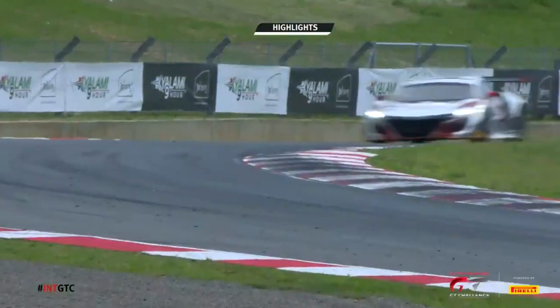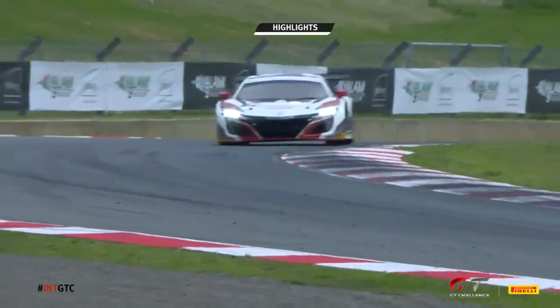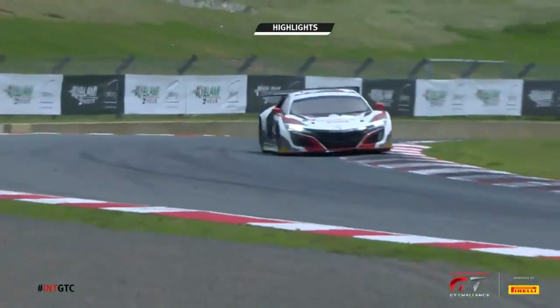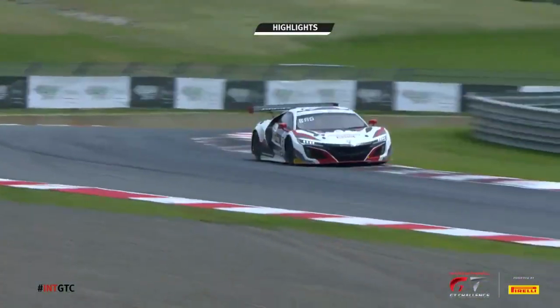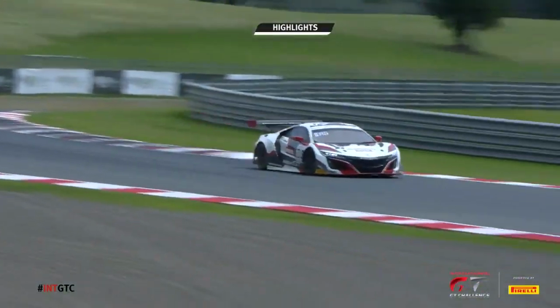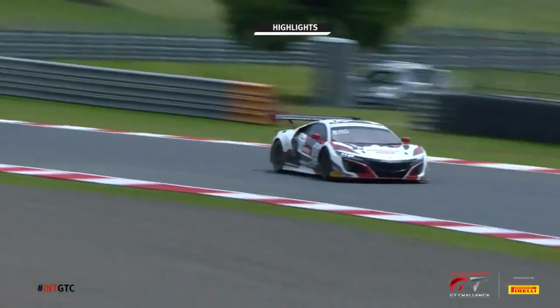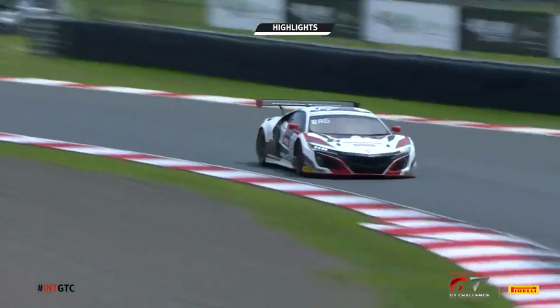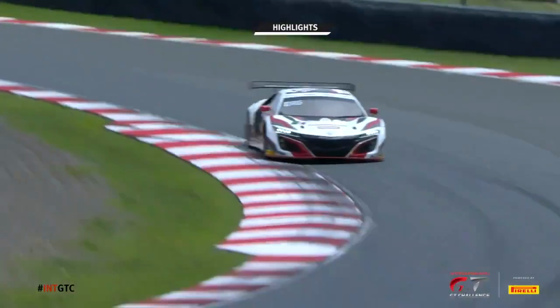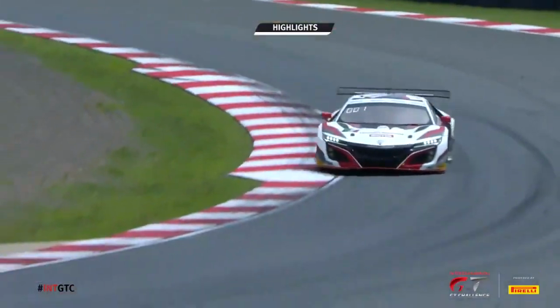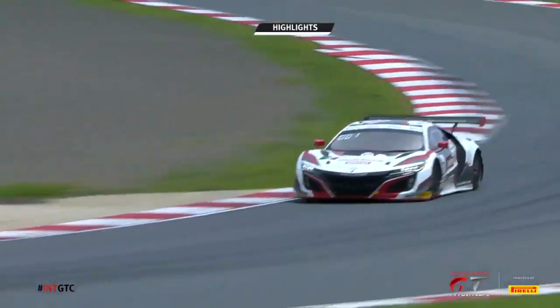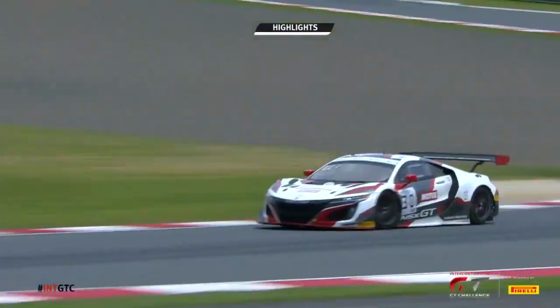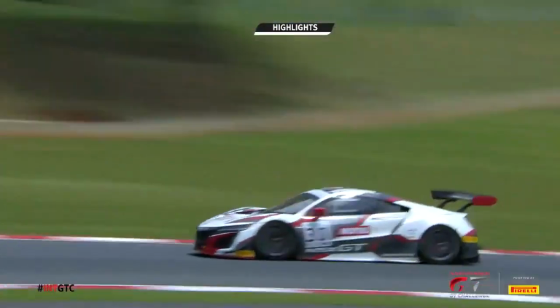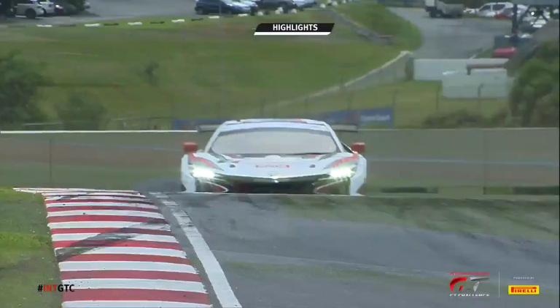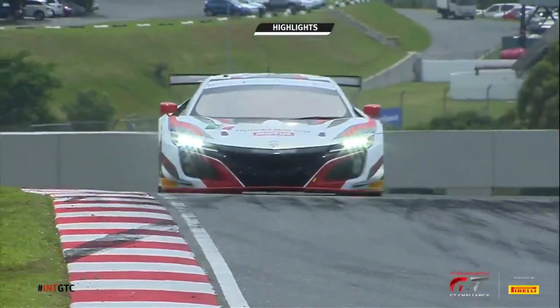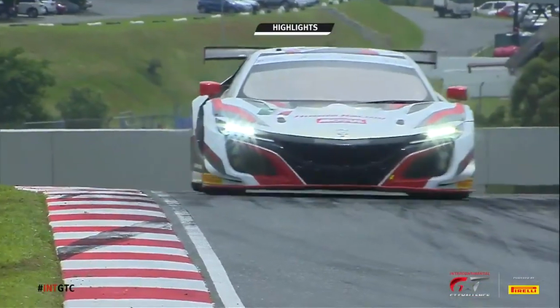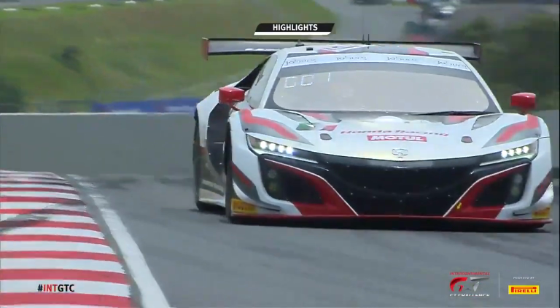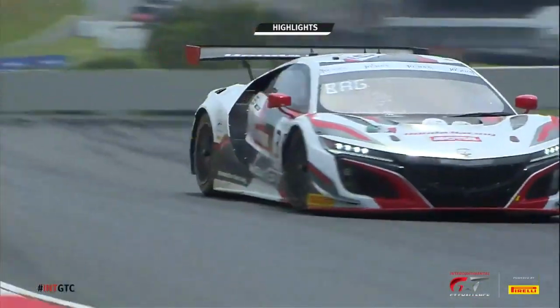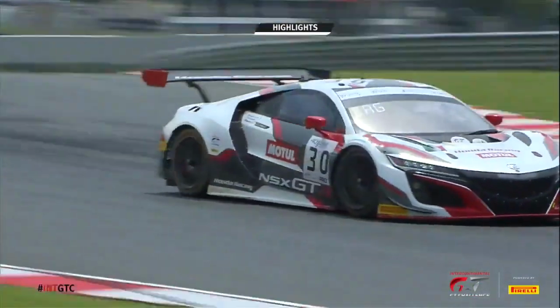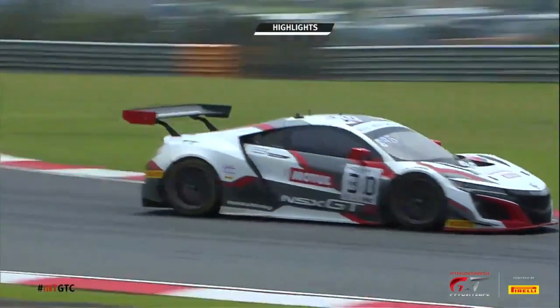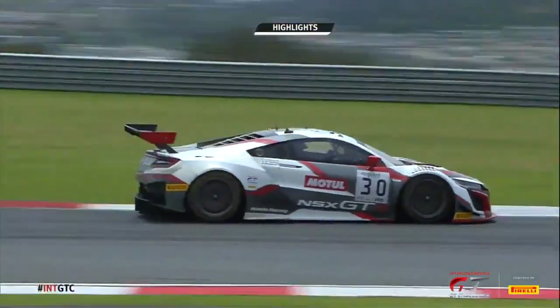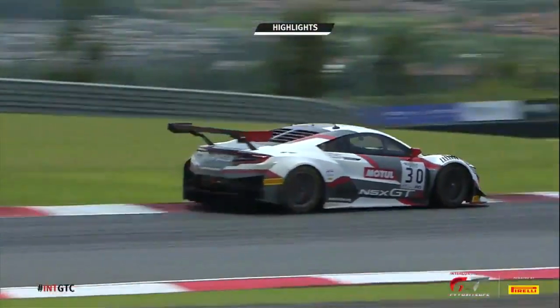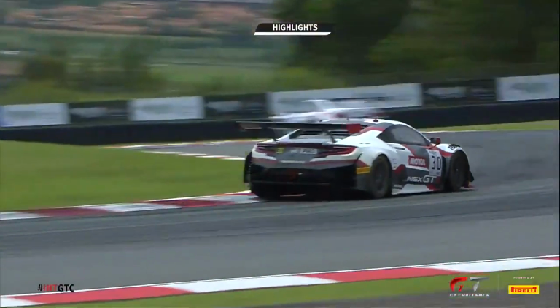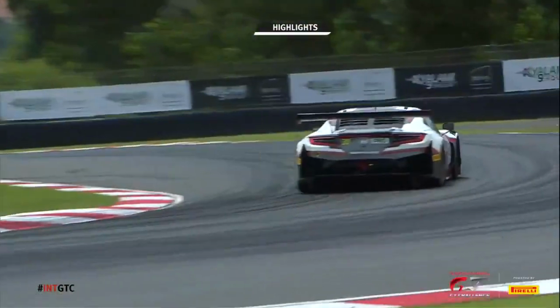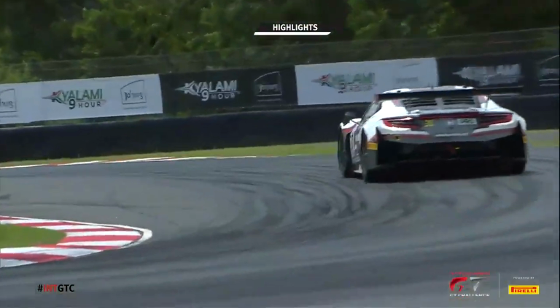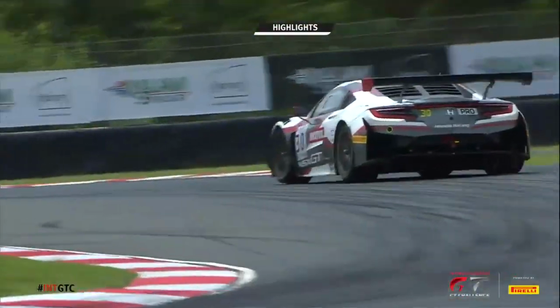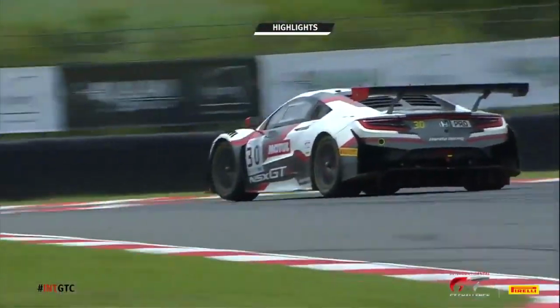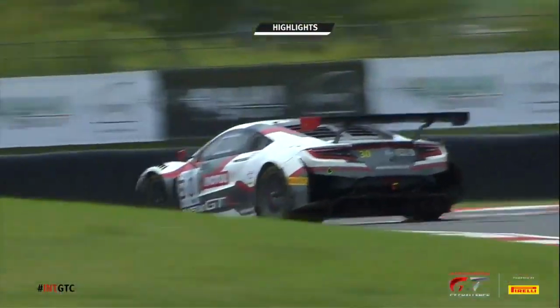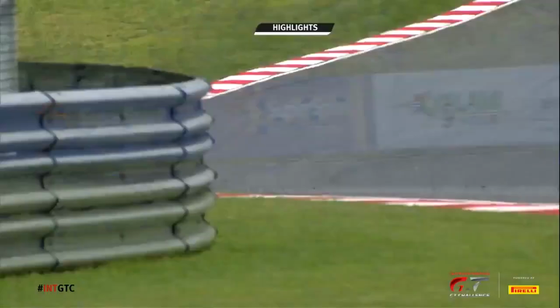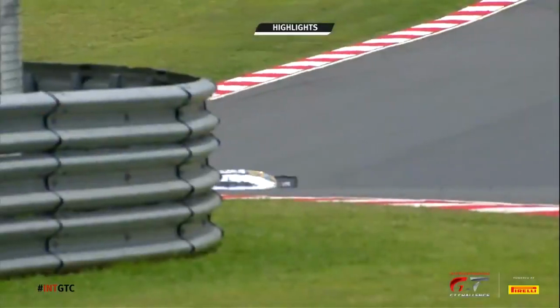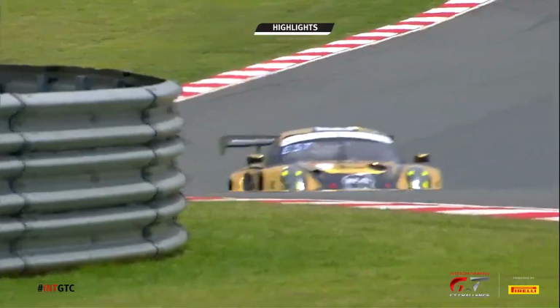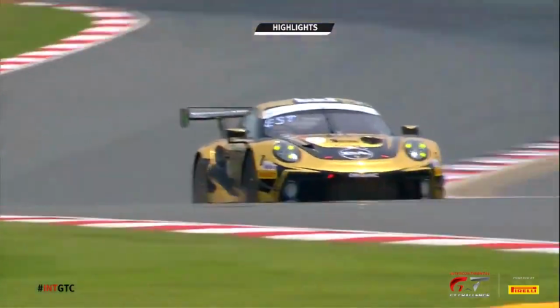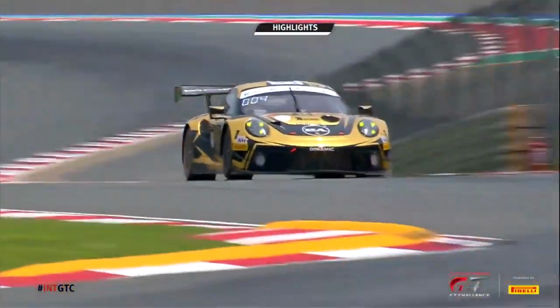The car to beat all session was the Honda, in the hands of Renga van der Zander, Bertrand Baguette, and Mario Farnbacher, which did the top time very early on indeed. And that car was never really headed through the session. How it's going to pan out come qualifying, we will have to wait and see.